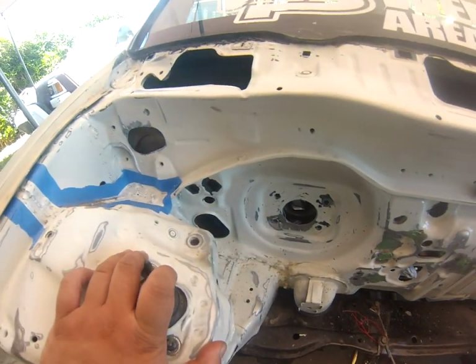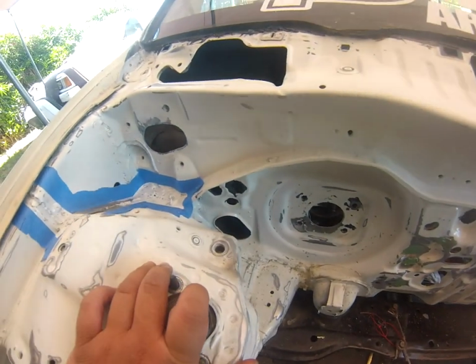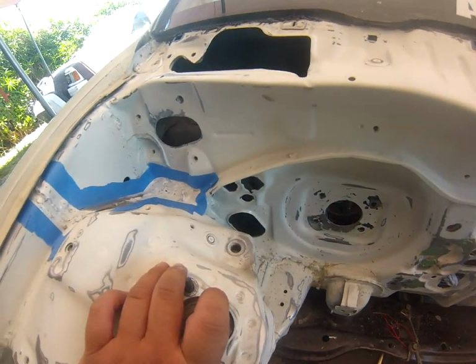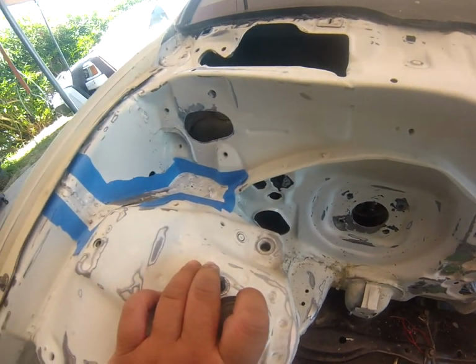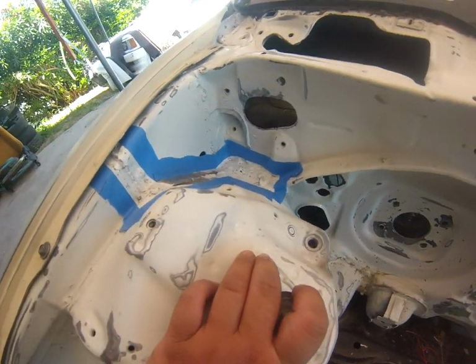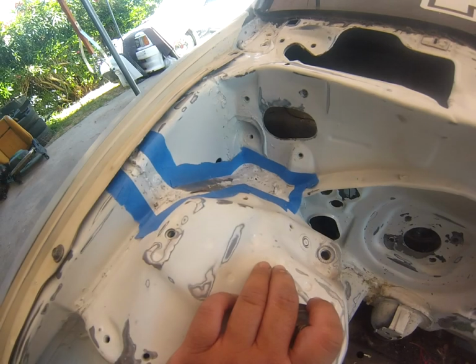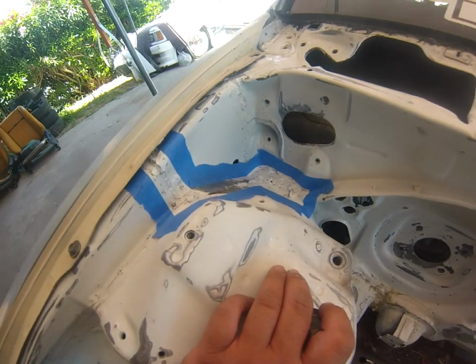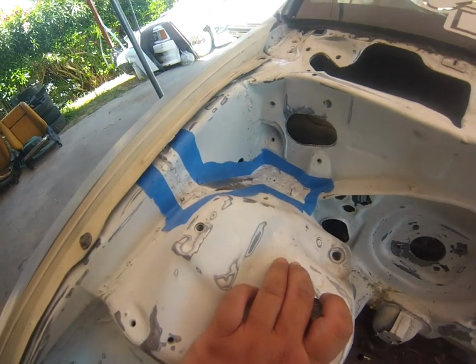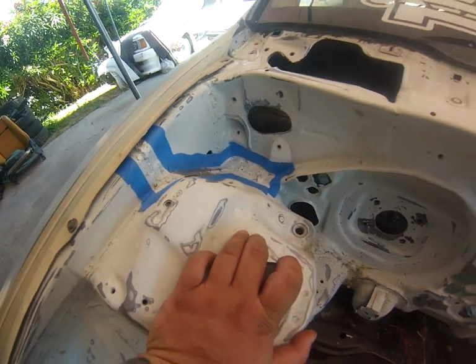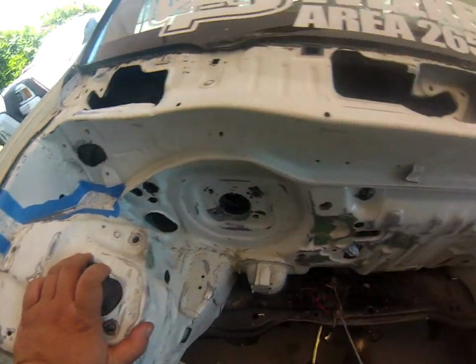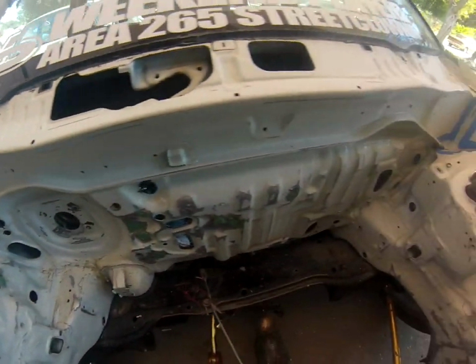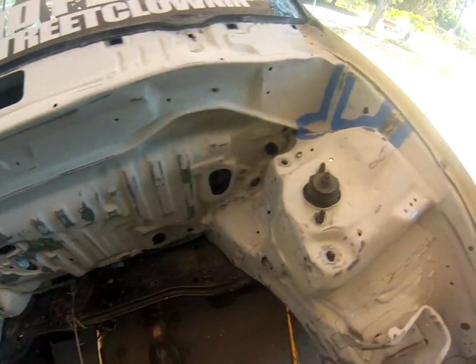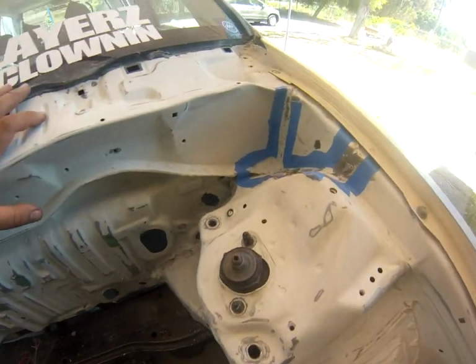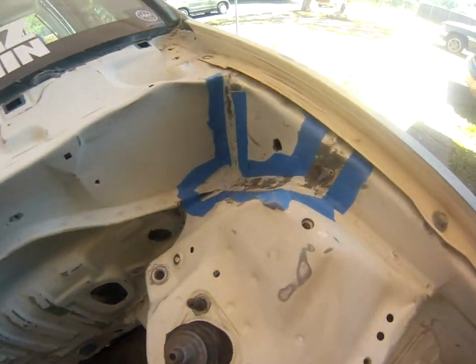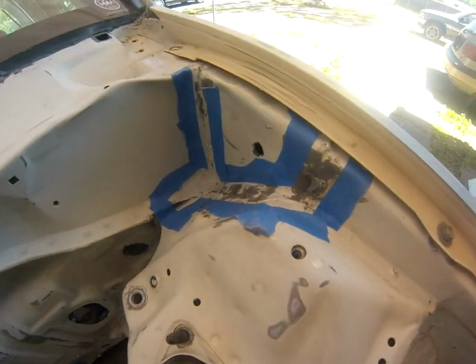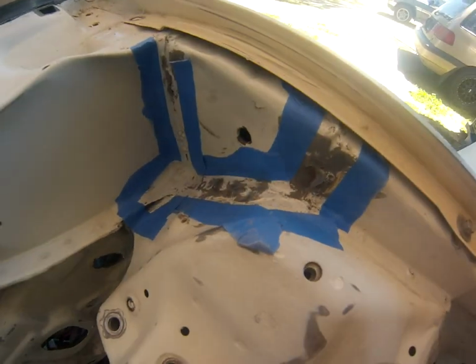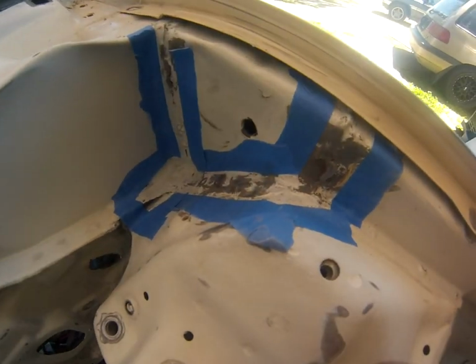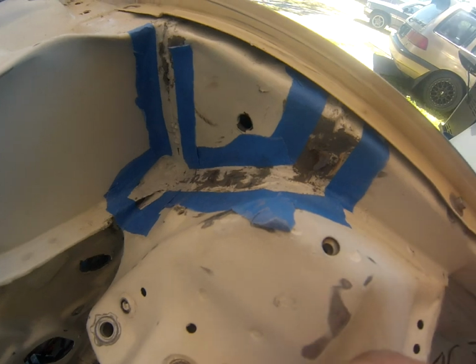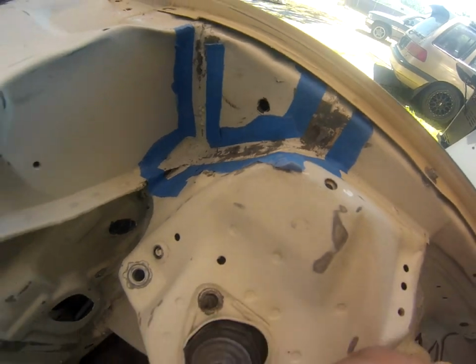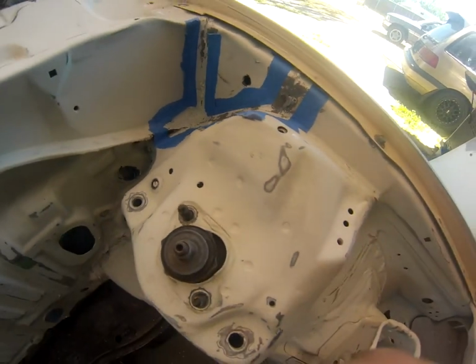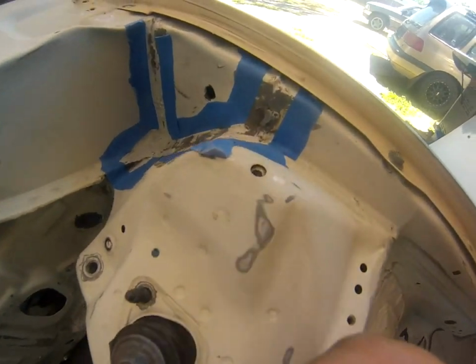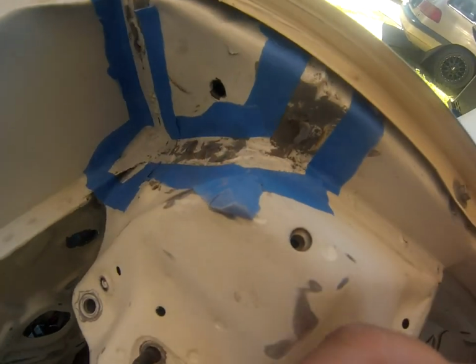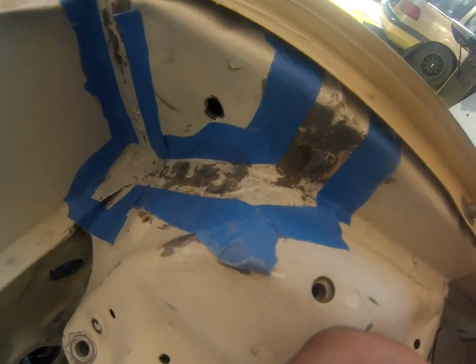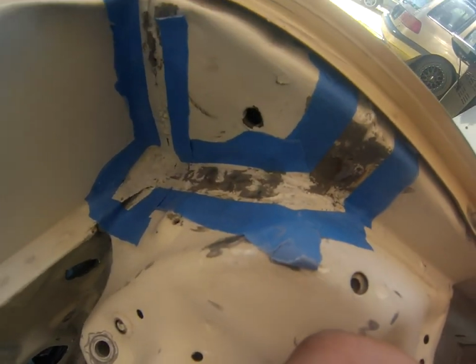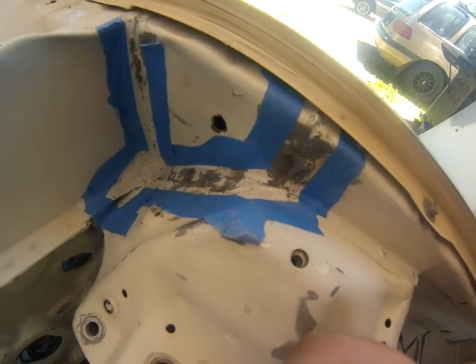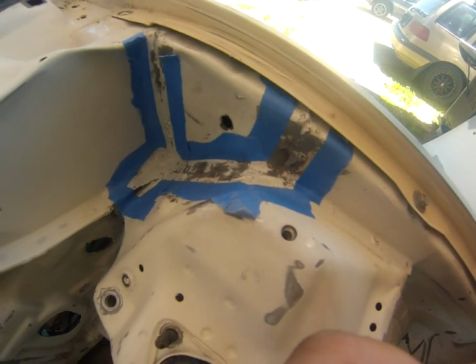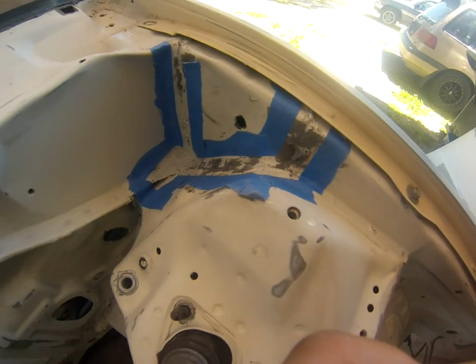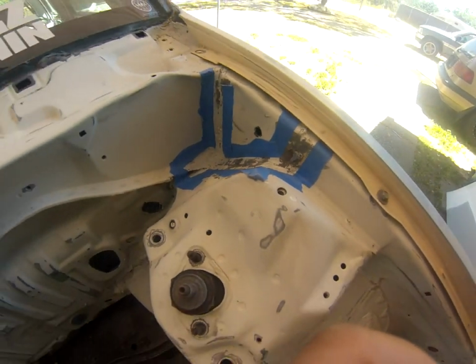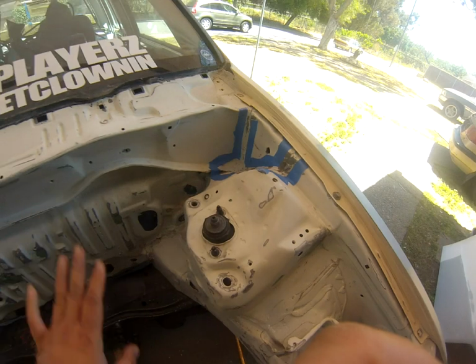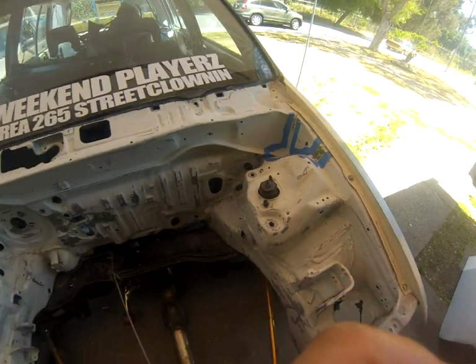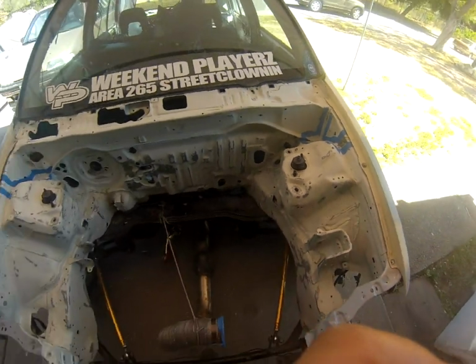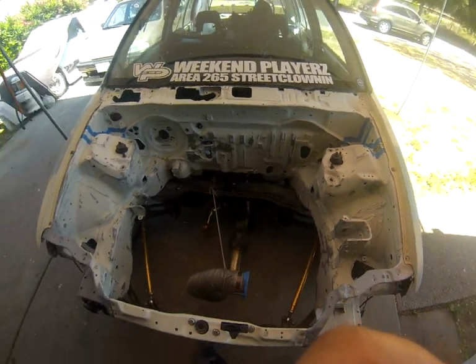I'm going to redo the seam sealers on here because the welds I had on there were blobby. They were done pretty well but I didn't grind them down. I'm grinding them now and going to seam seal it with some 3M sealer.